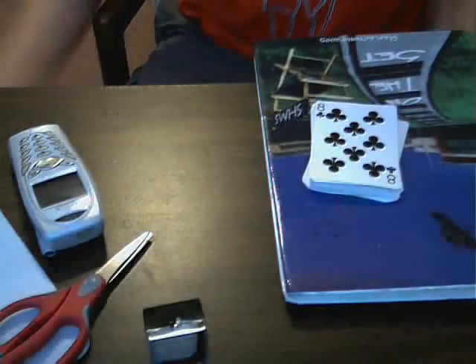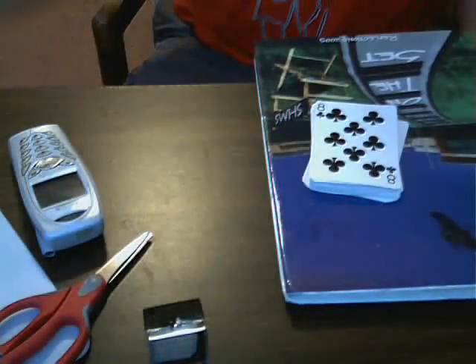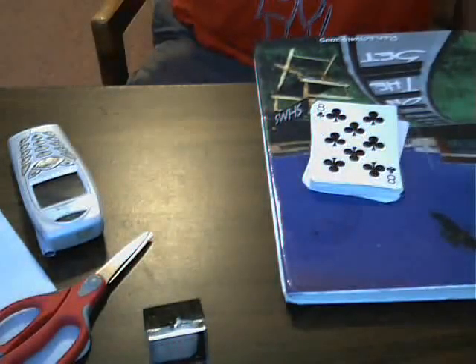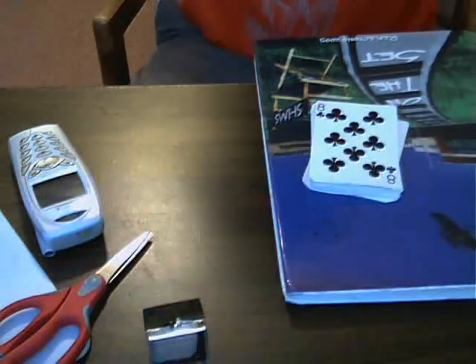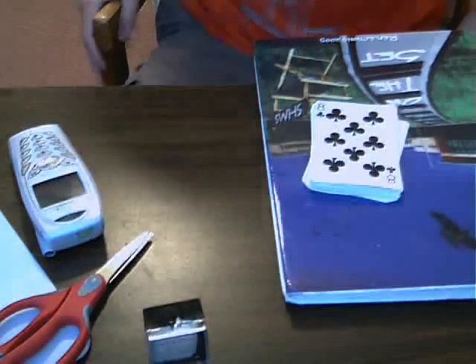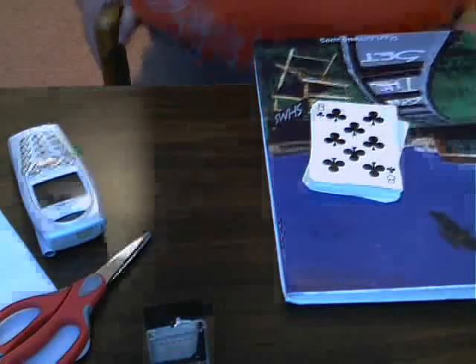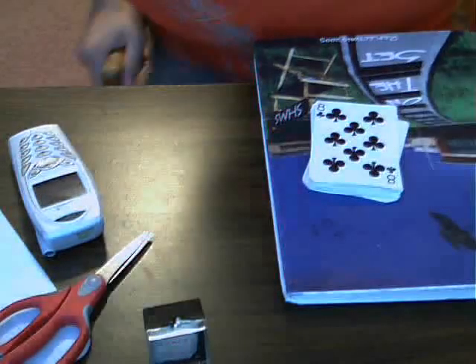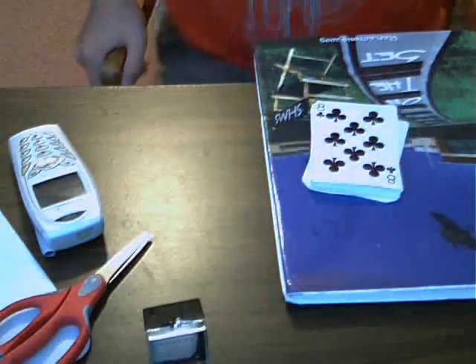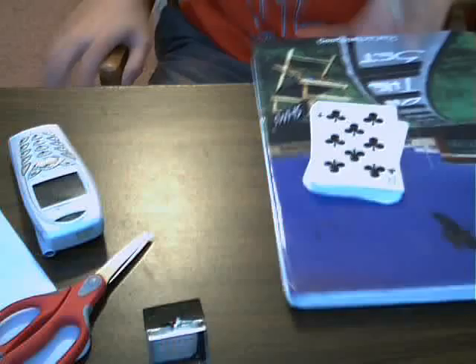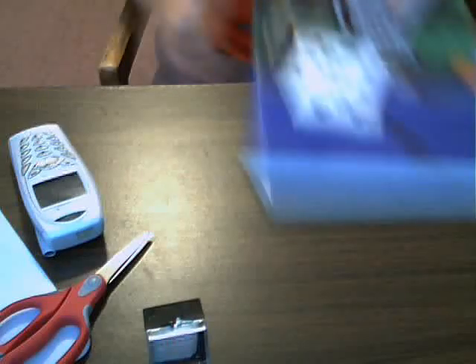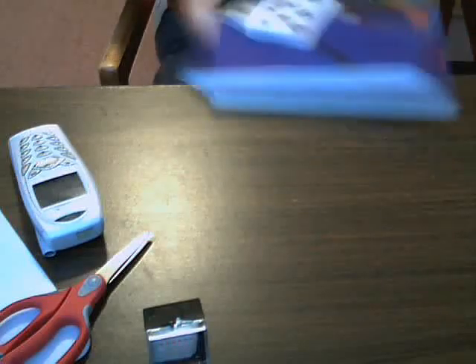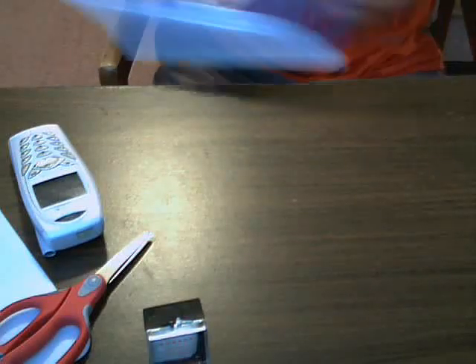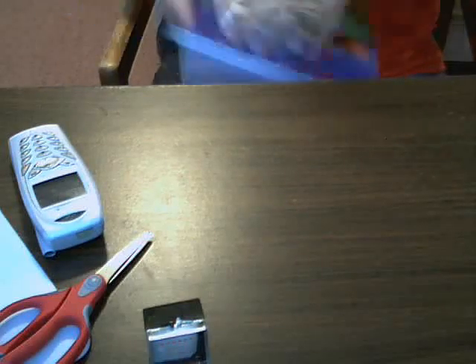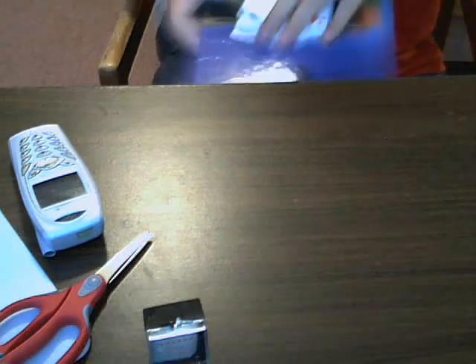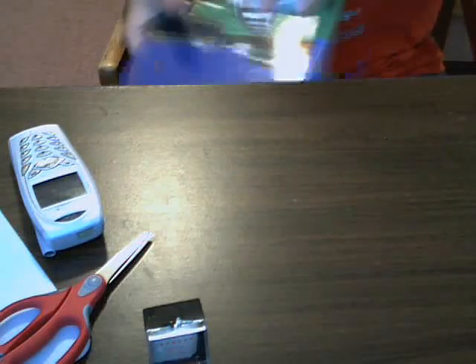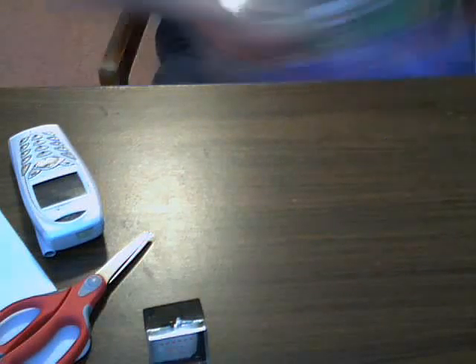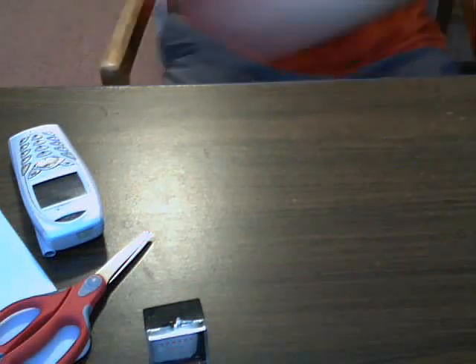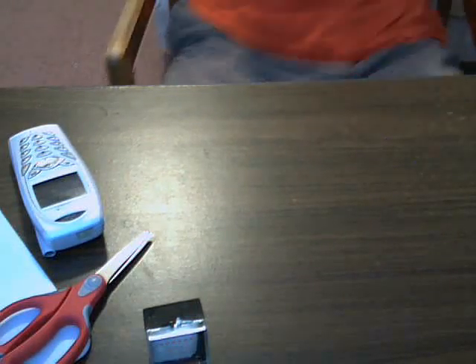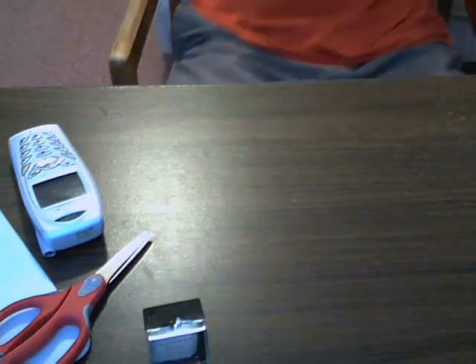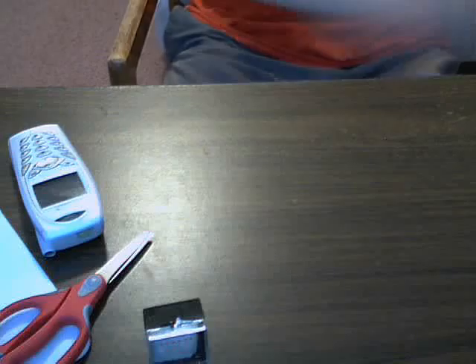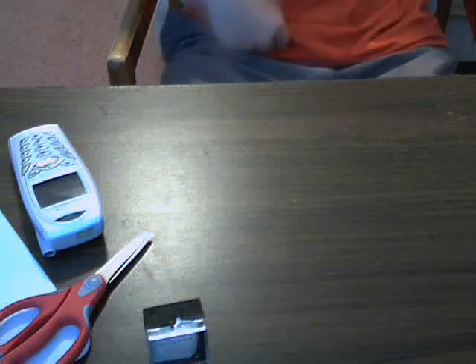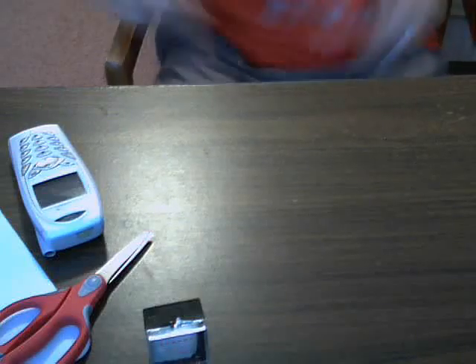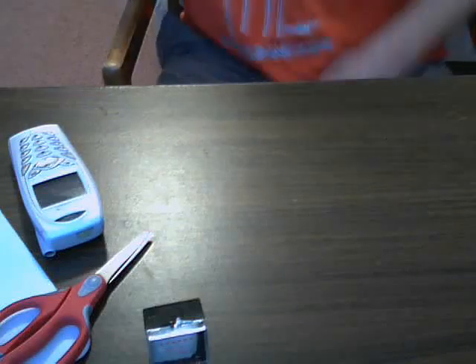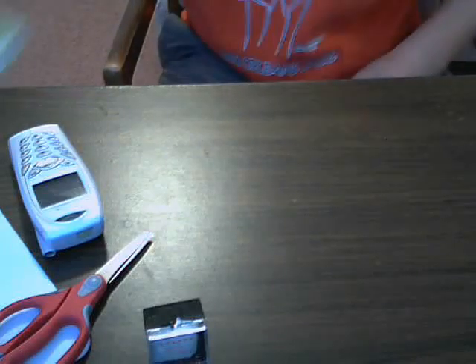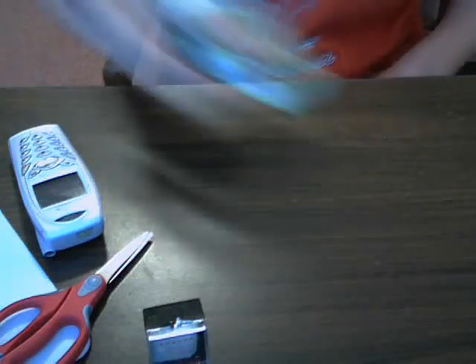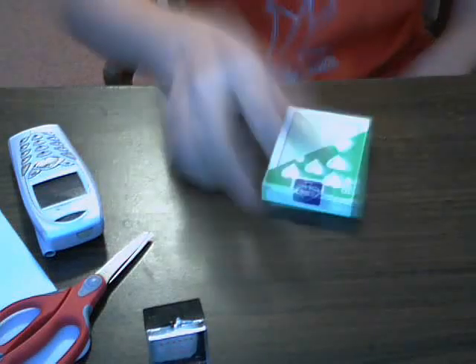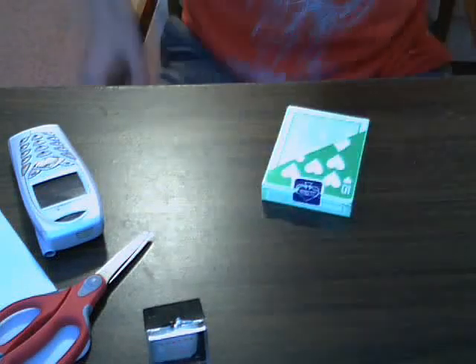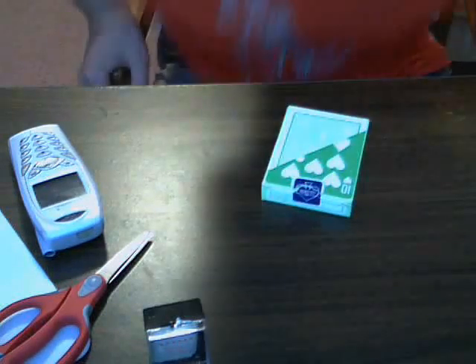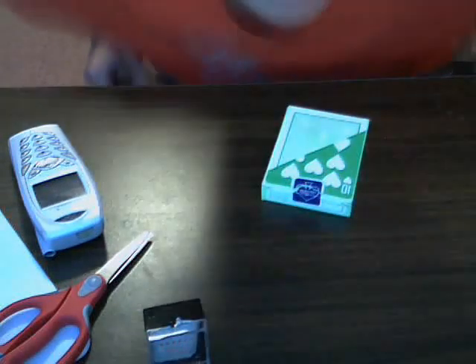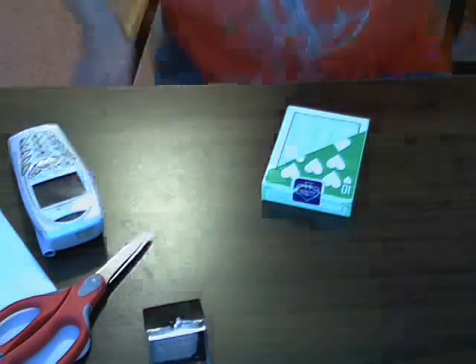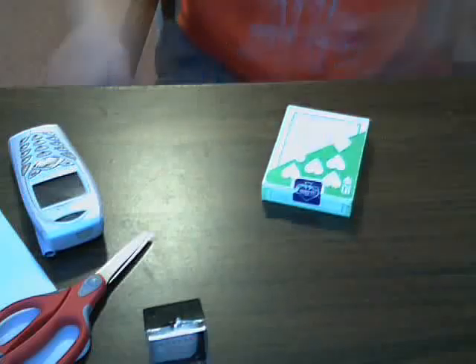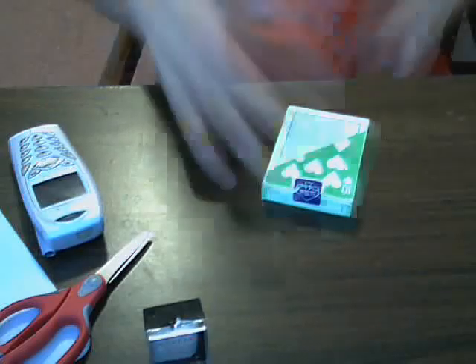Hey guys, this is number two on the sleight series. Today we will be covering one-handed cuts. Cool stuff.